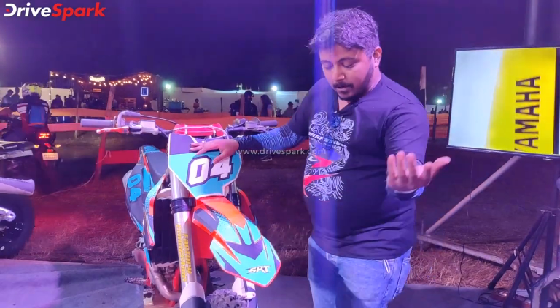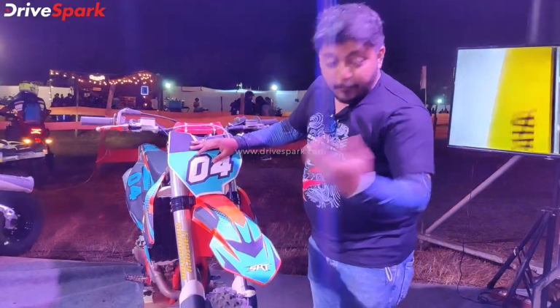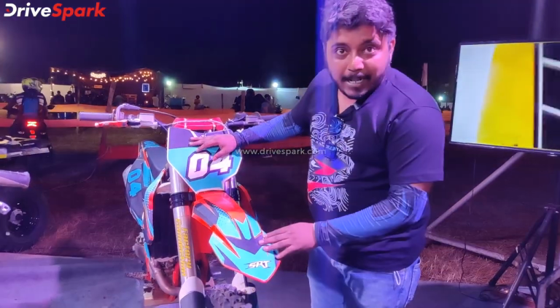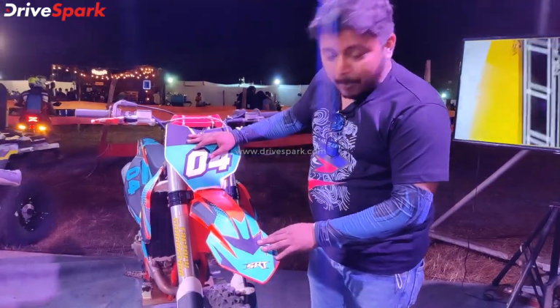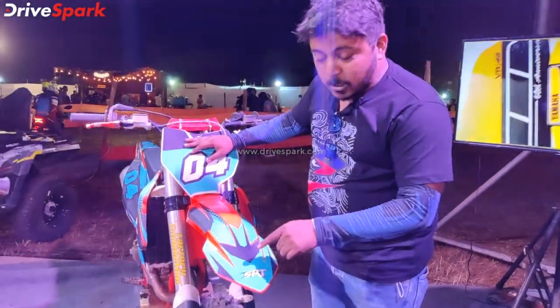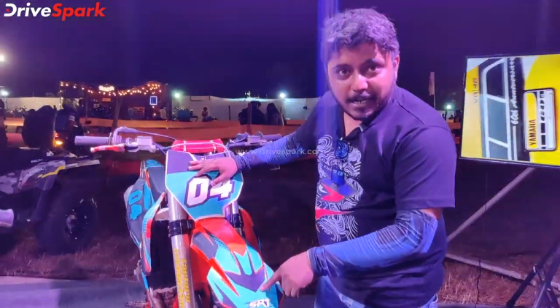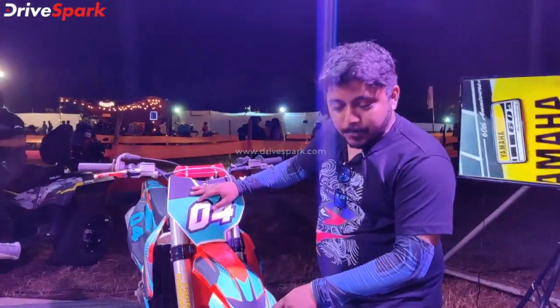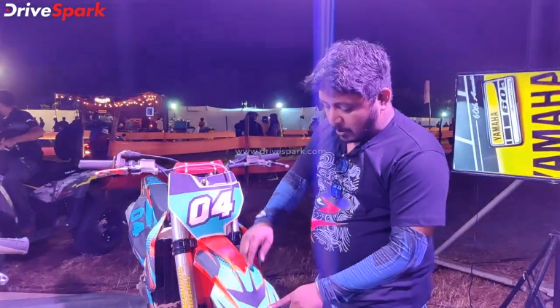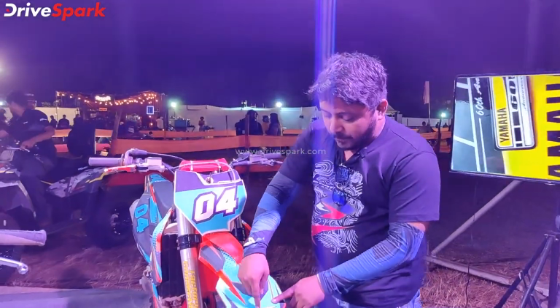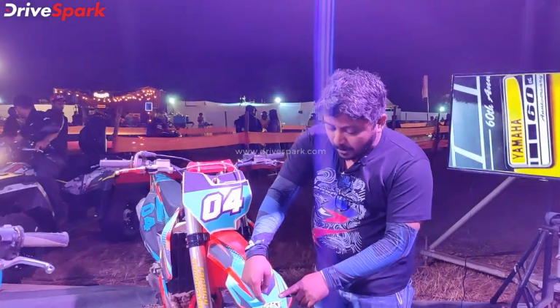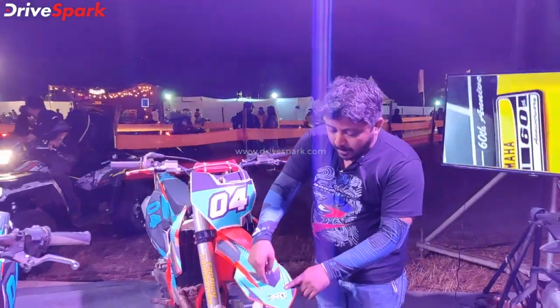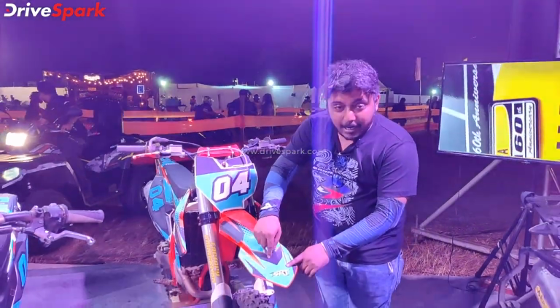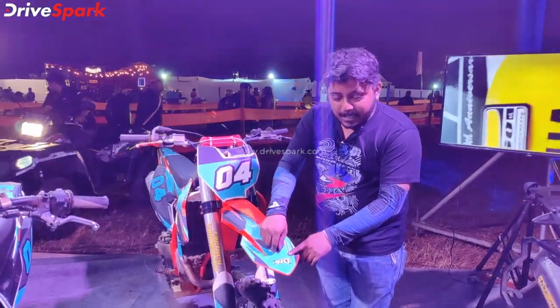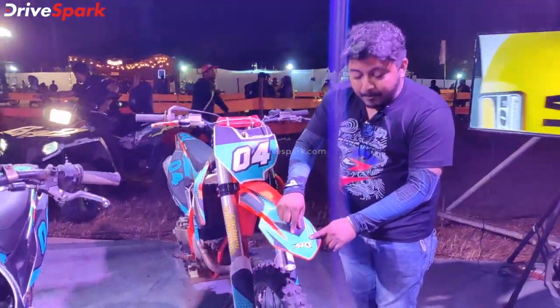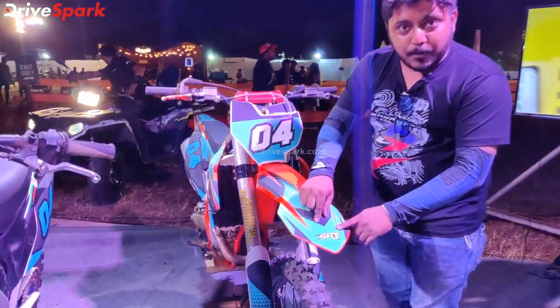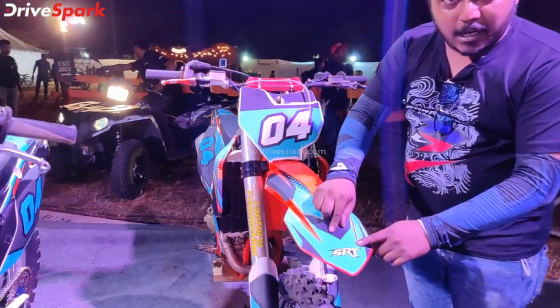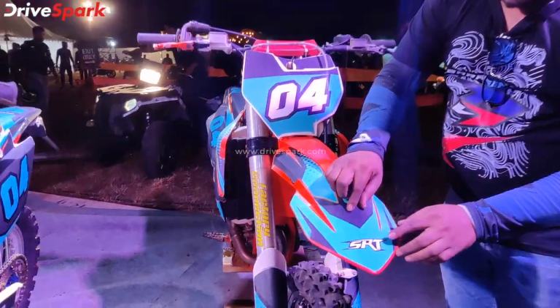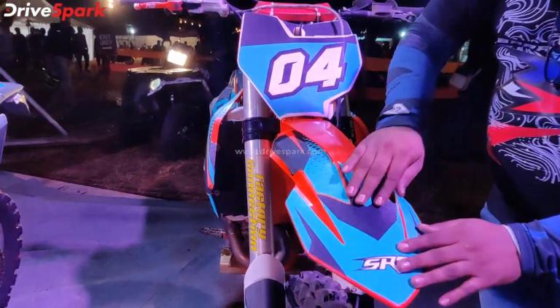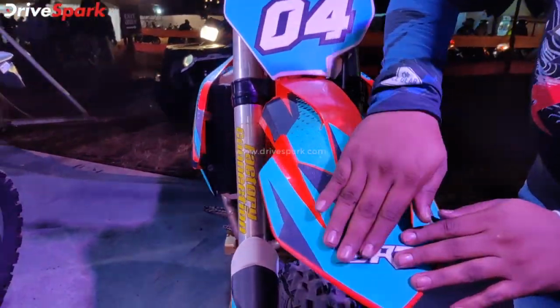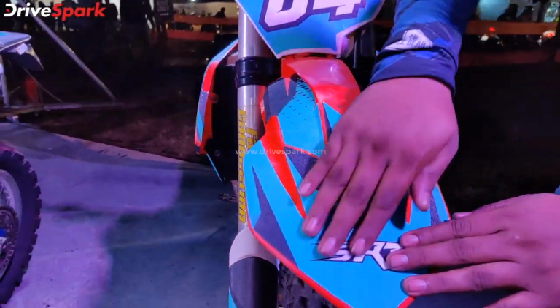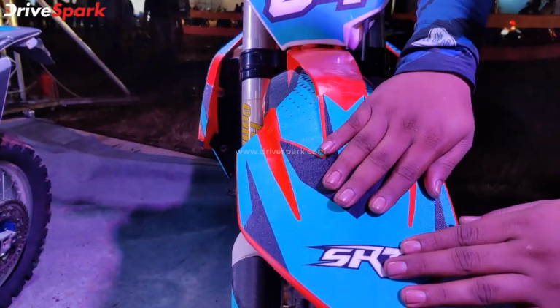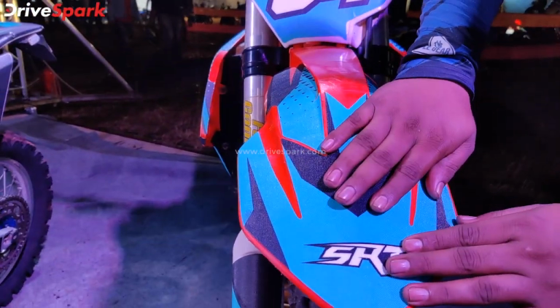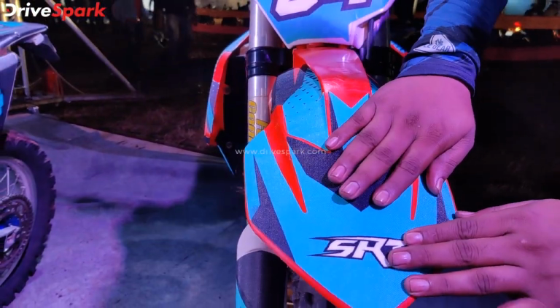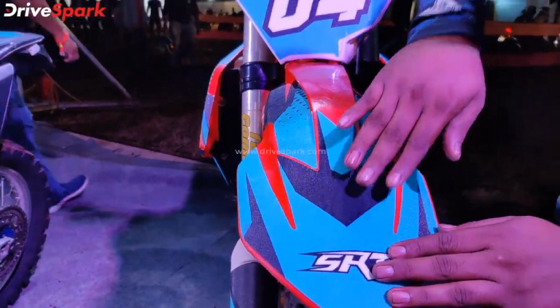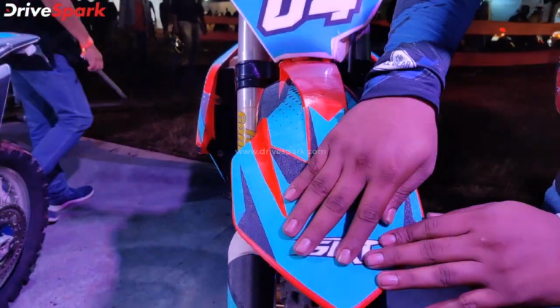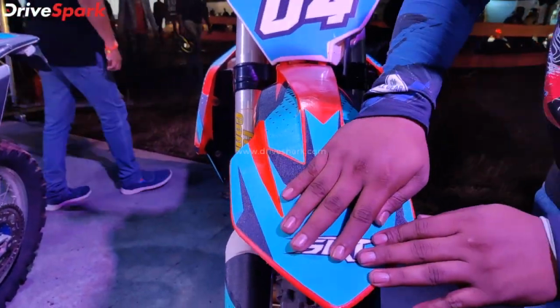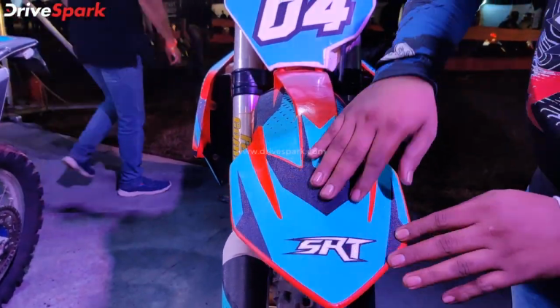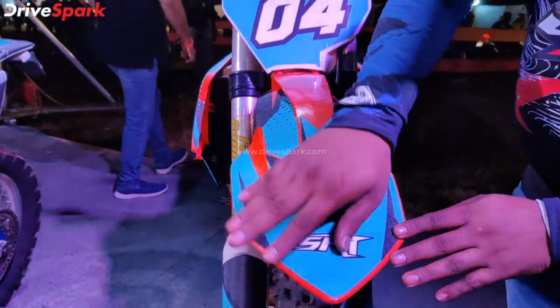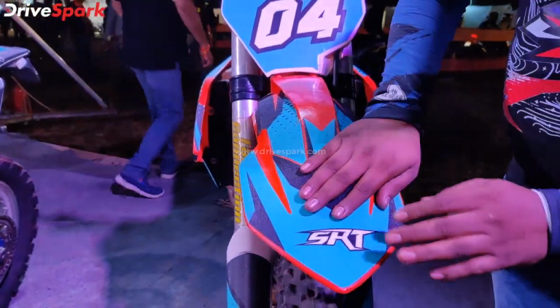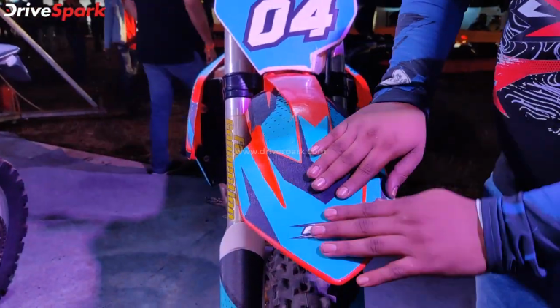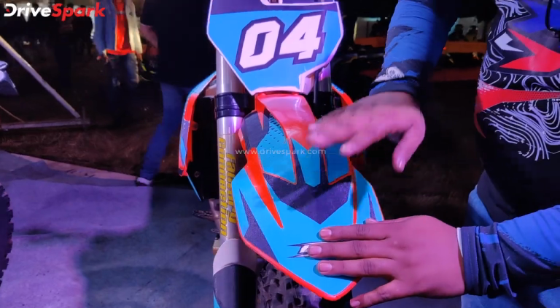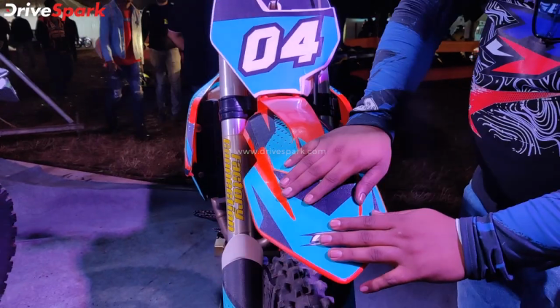If you bring the camera close, you can see the material. It is a matte finish material. The dirt bike has anti-skip properties. It is a matte textured material.